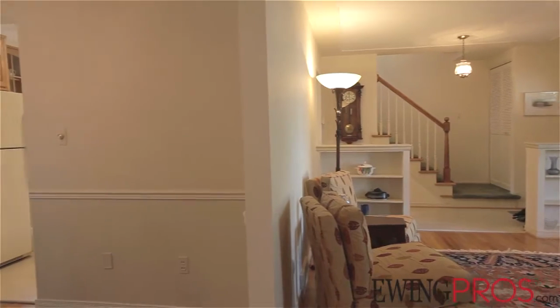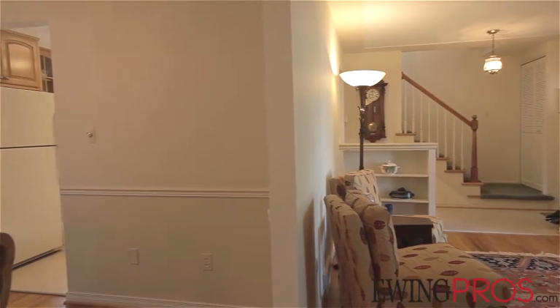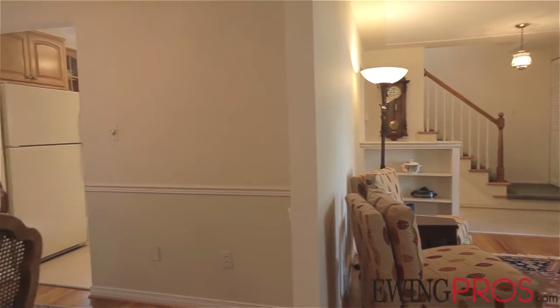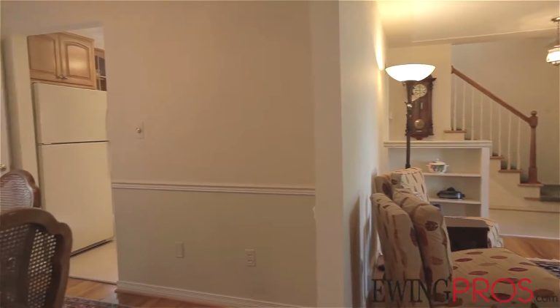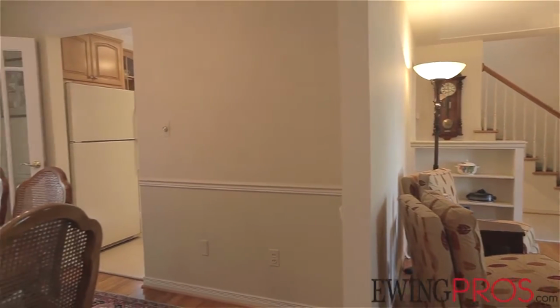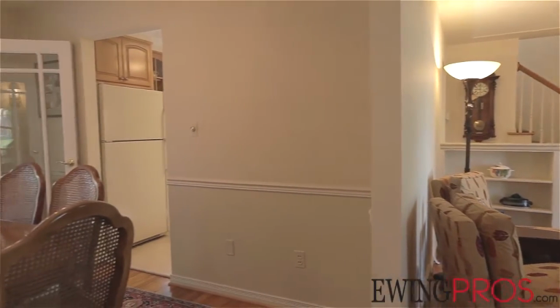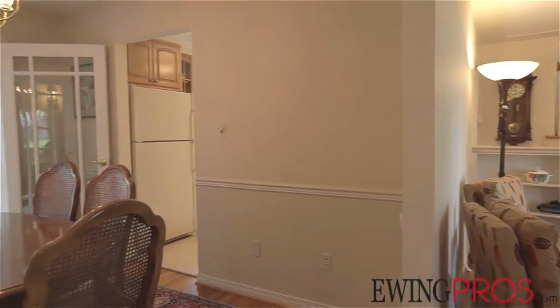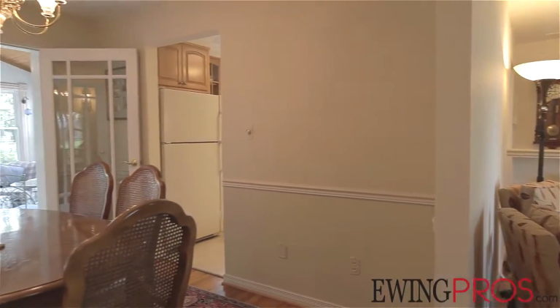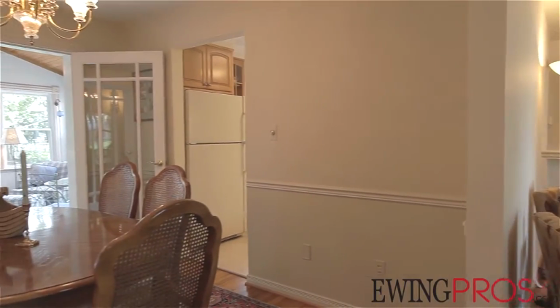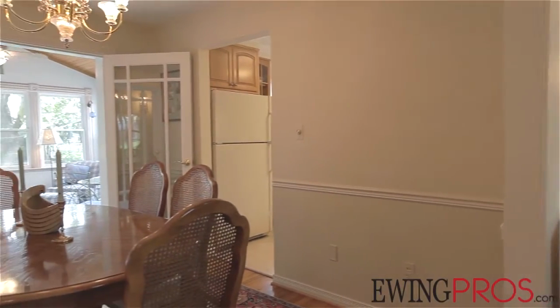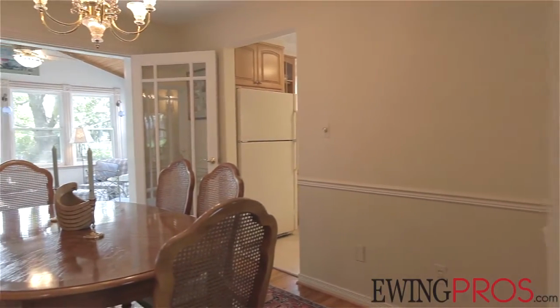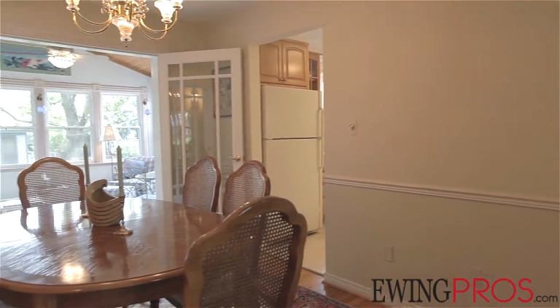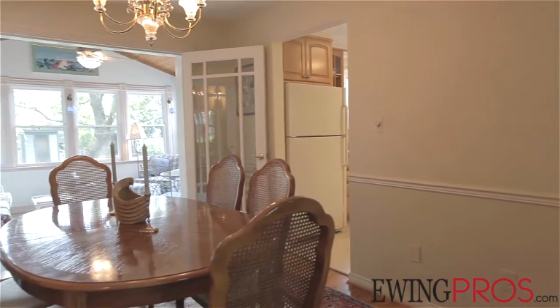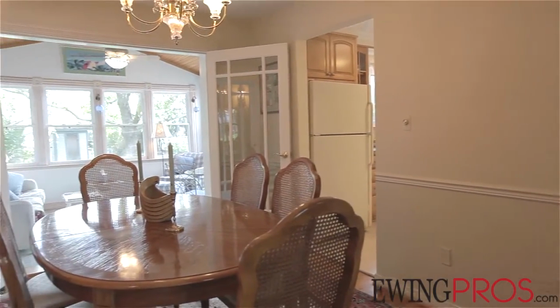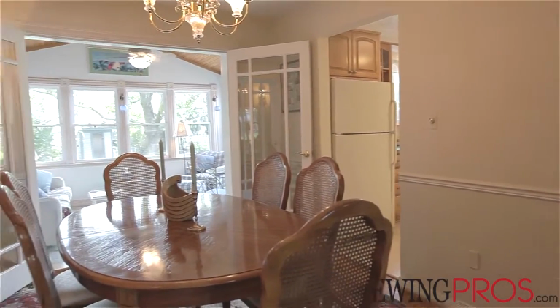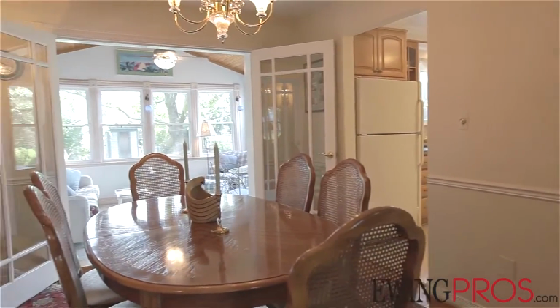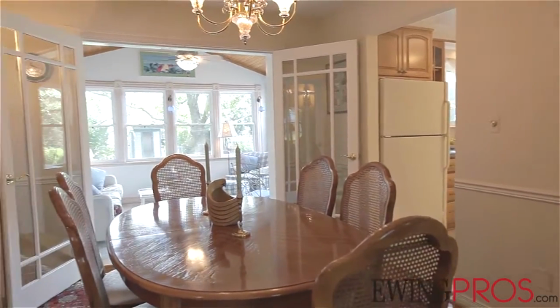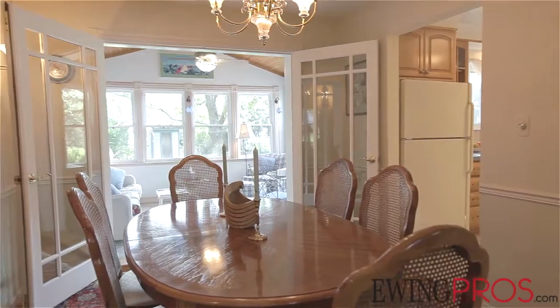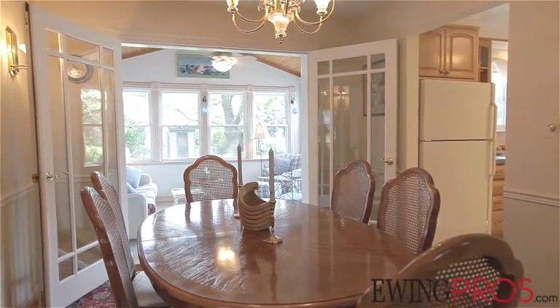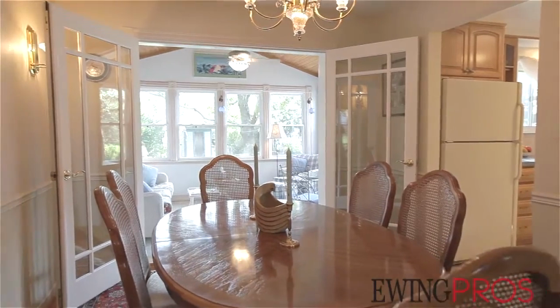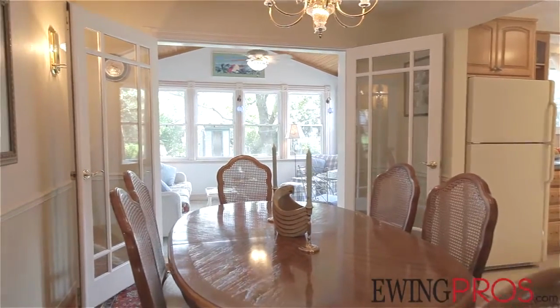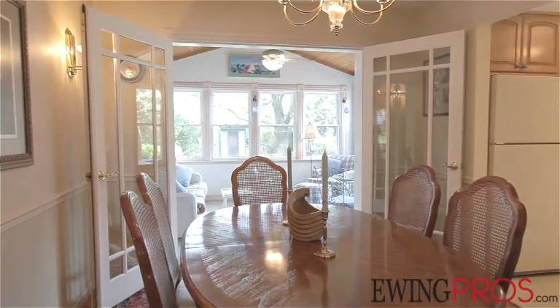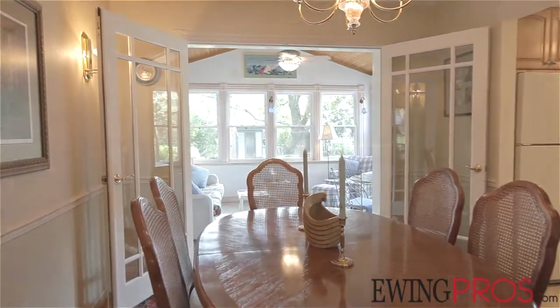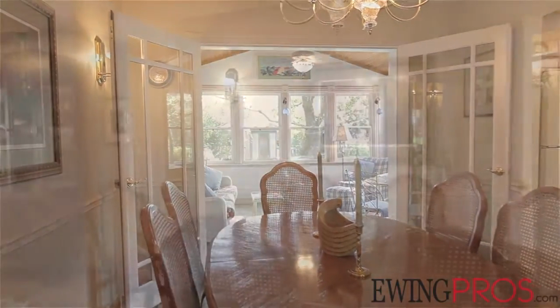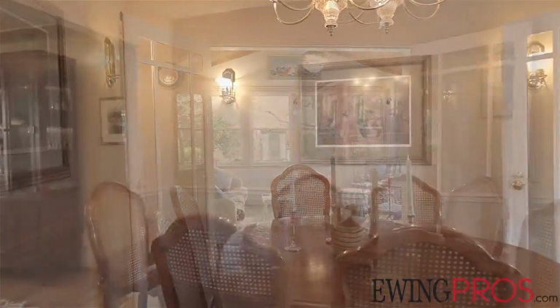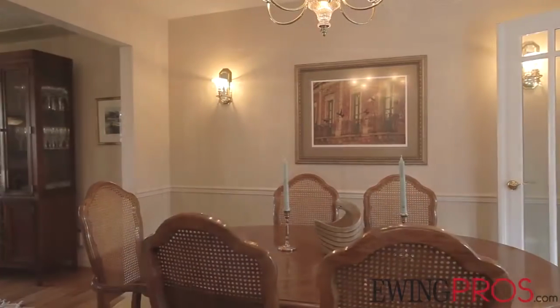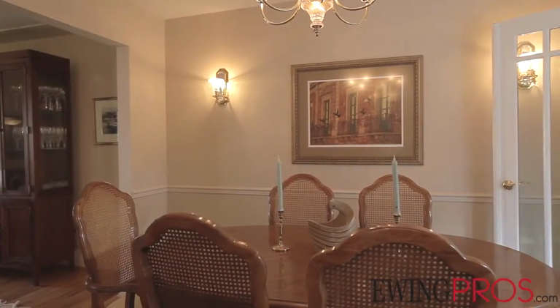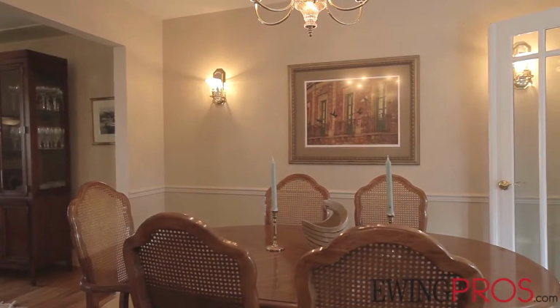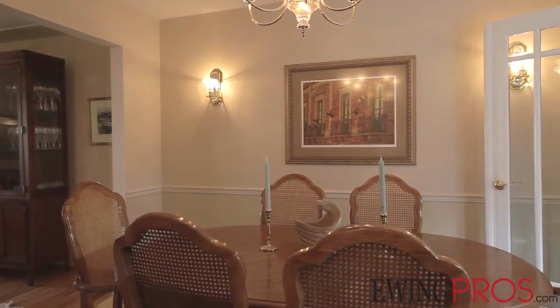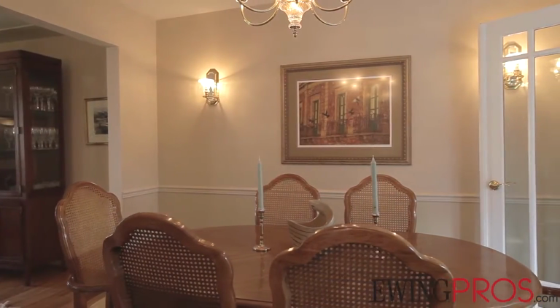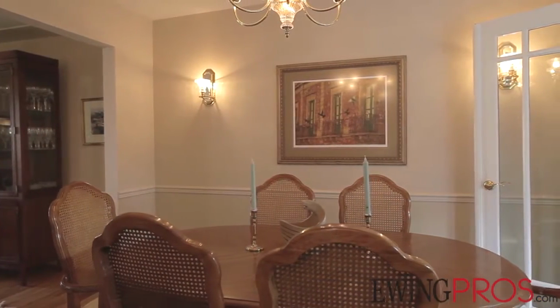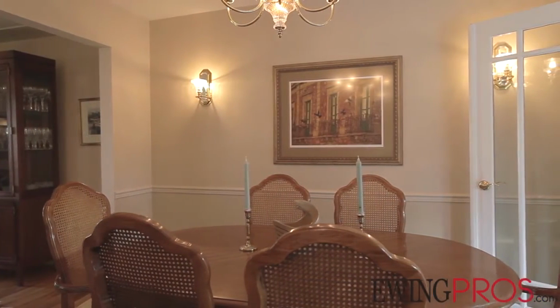Pass through the formal living room into the dining room, which features chair rails and beautiful French doors, leading you to the bright three seasons porch with quick access to the rear patio.